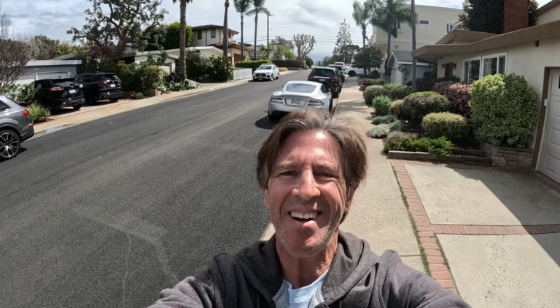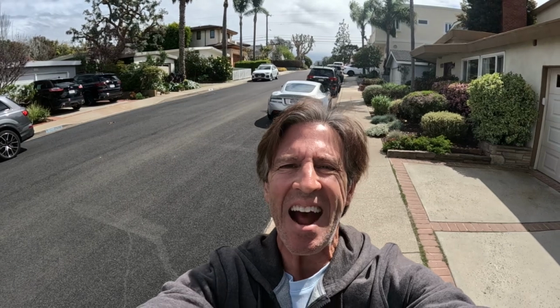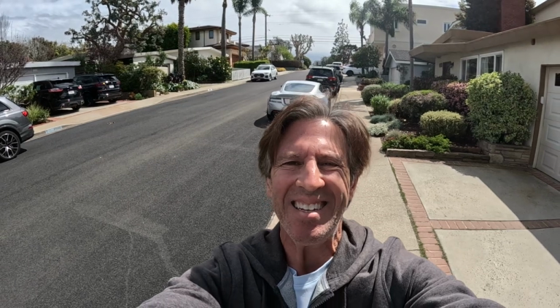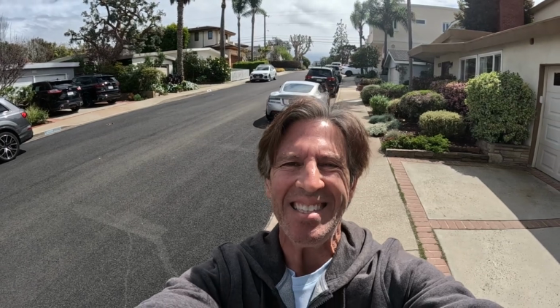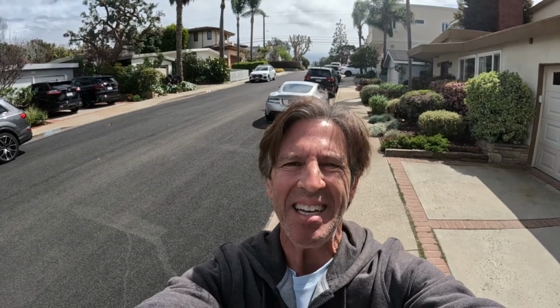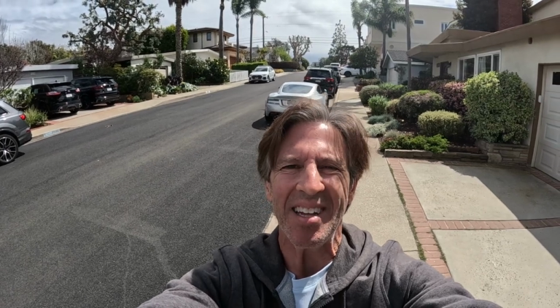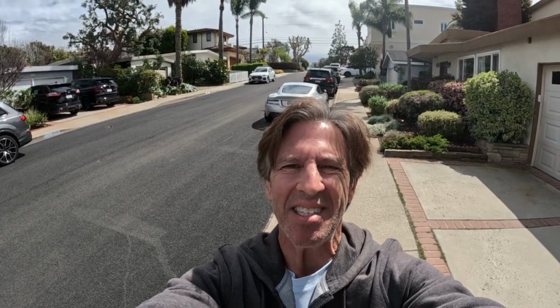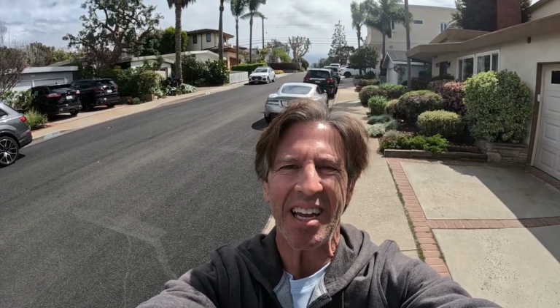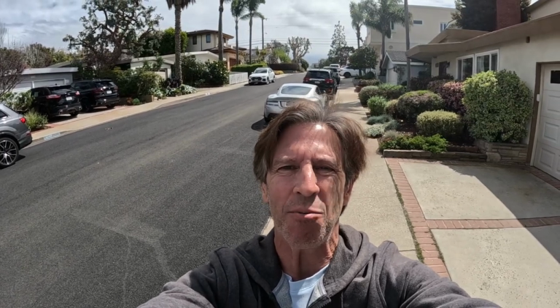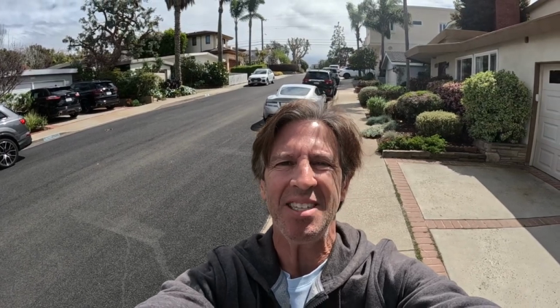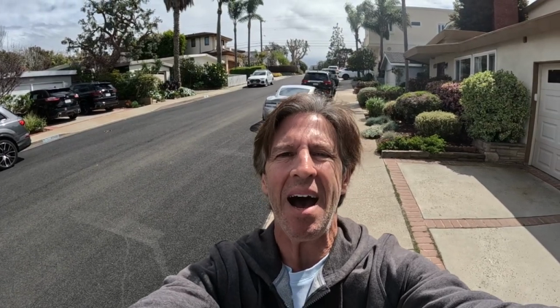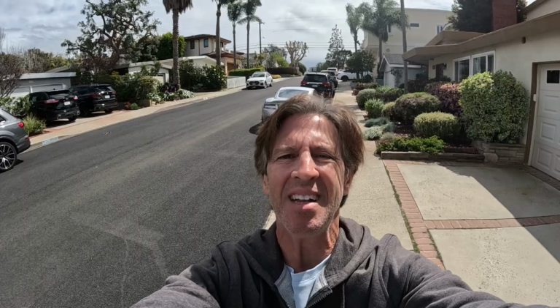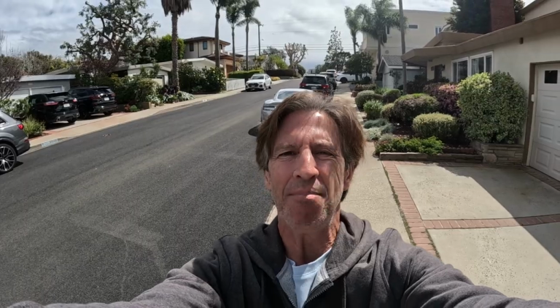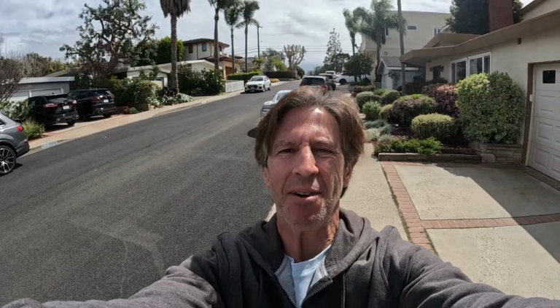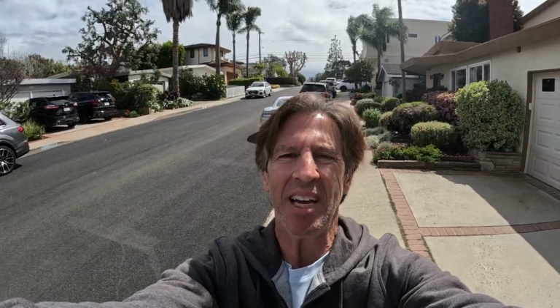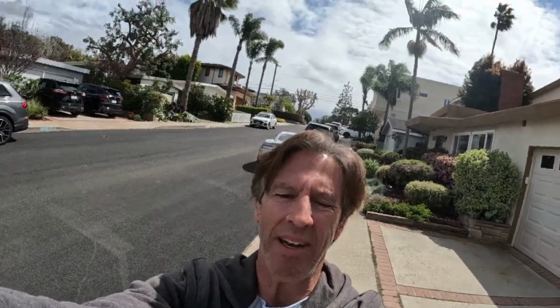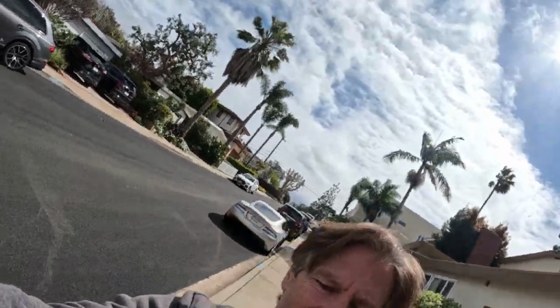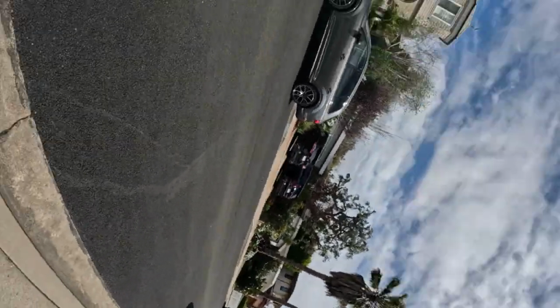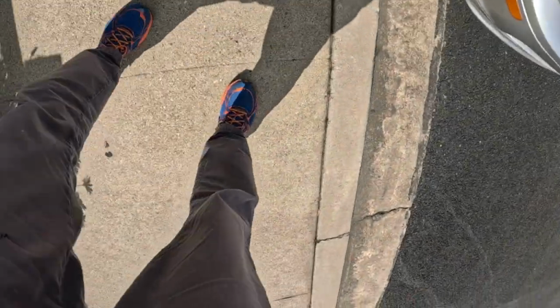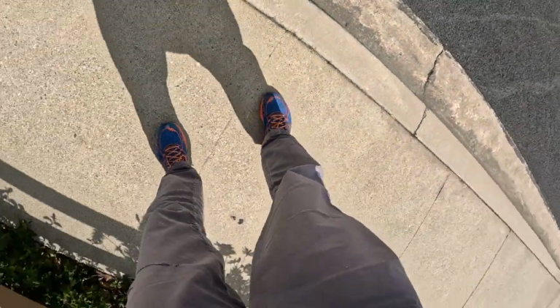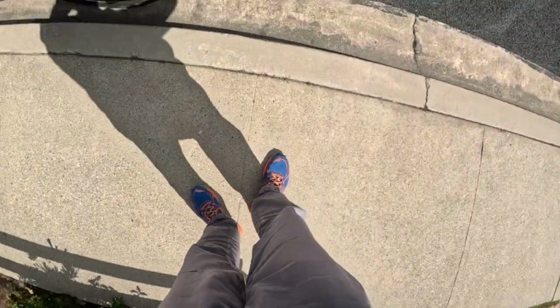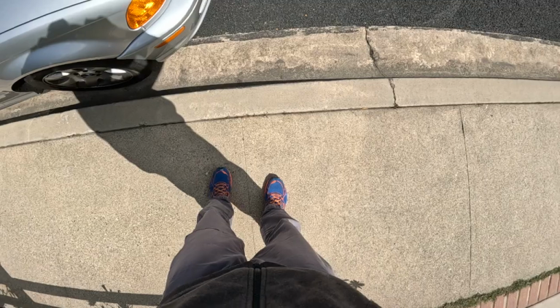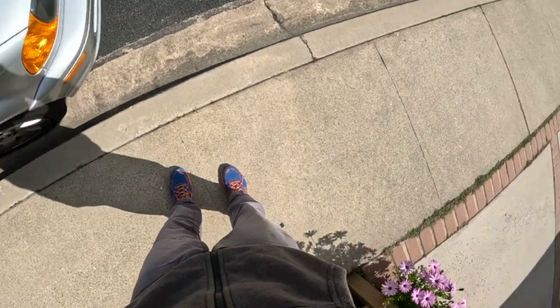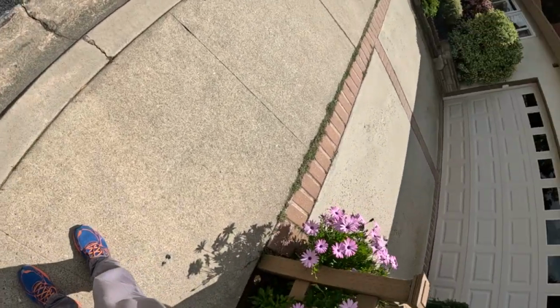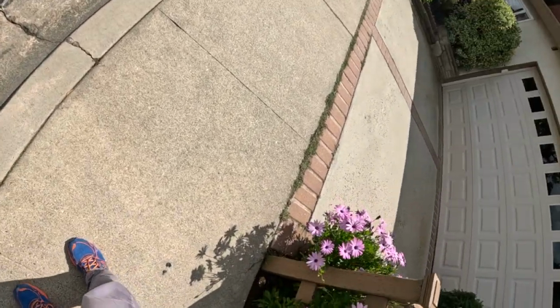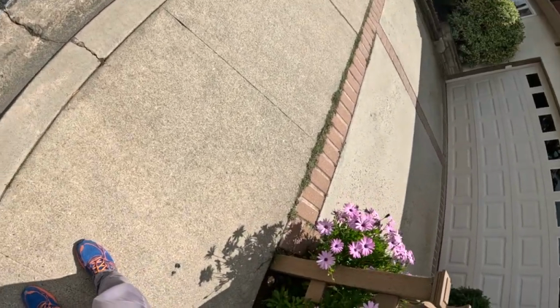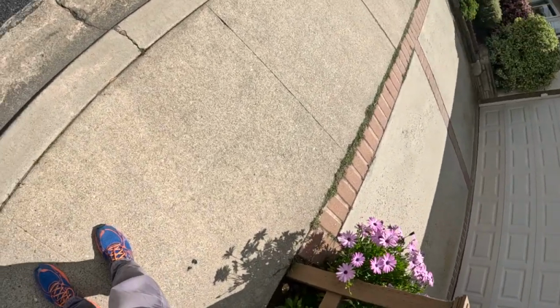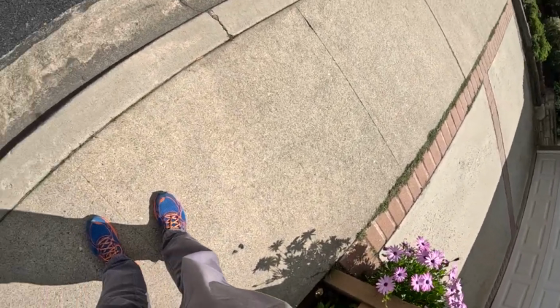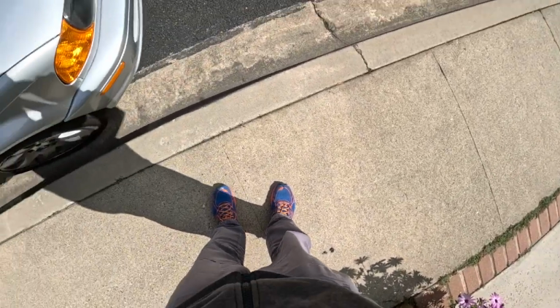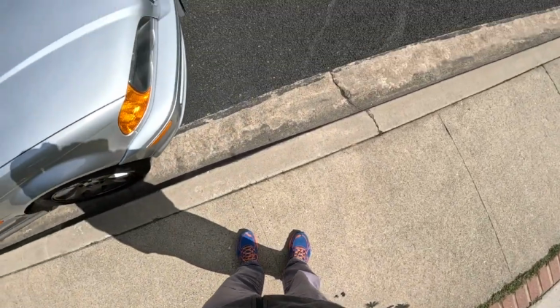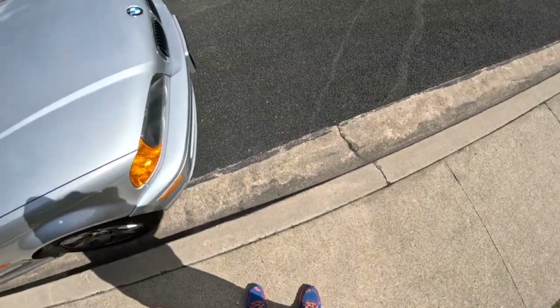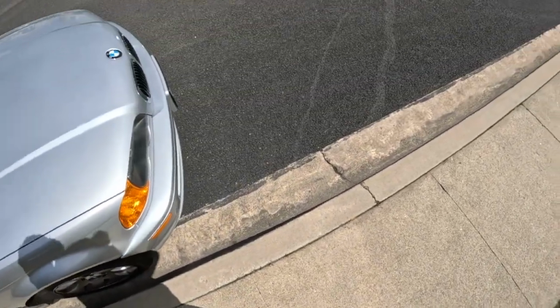All right, day 77 — 77 consecutive days of walking at least one mile. Put the camera on and we'll get going. Today I'm in Manhattan Beach.